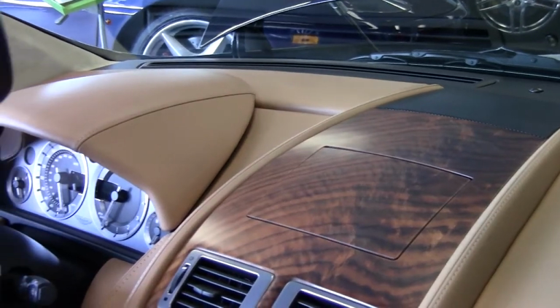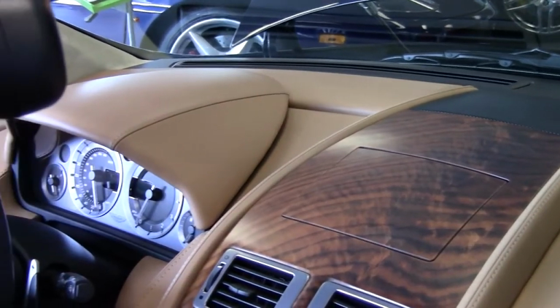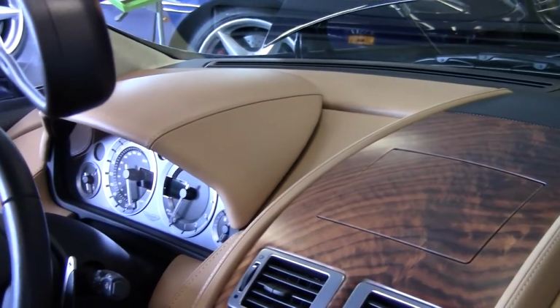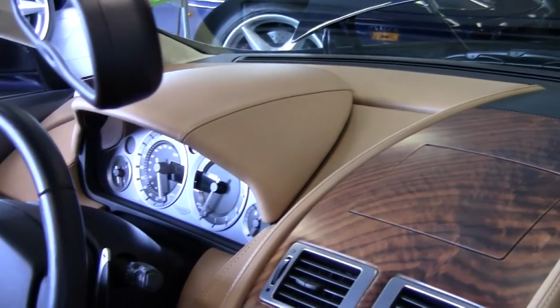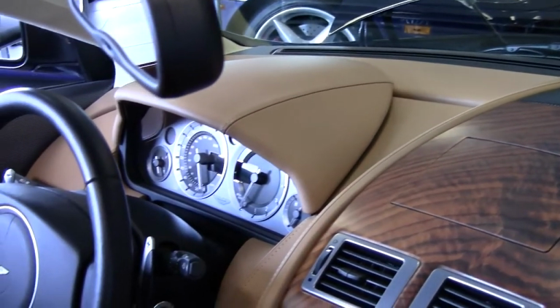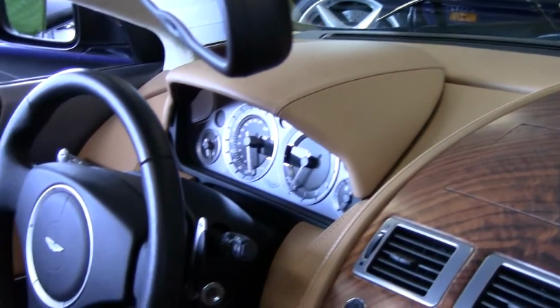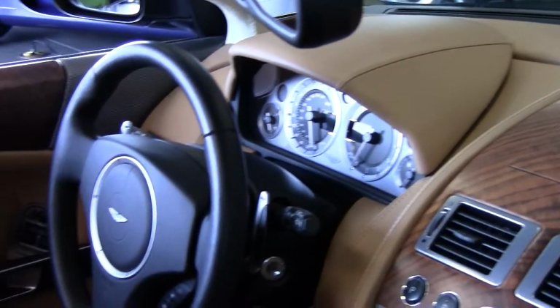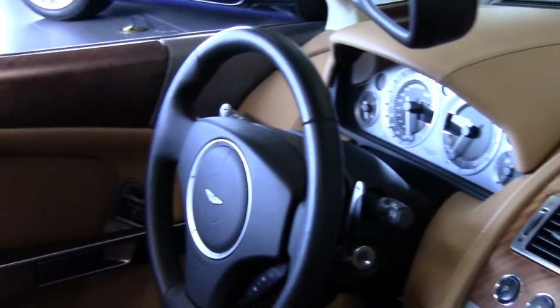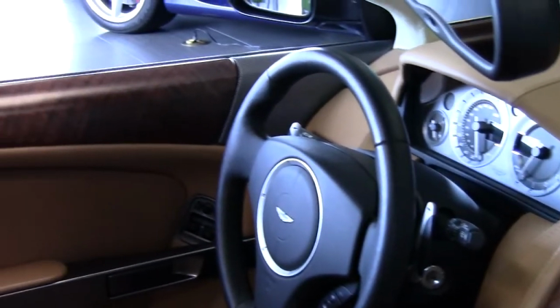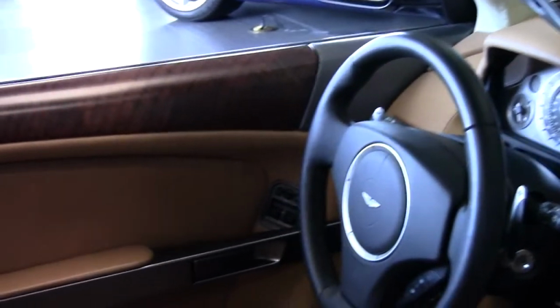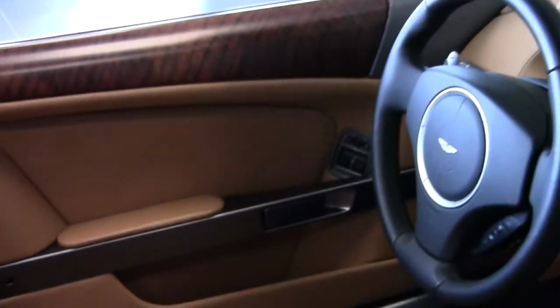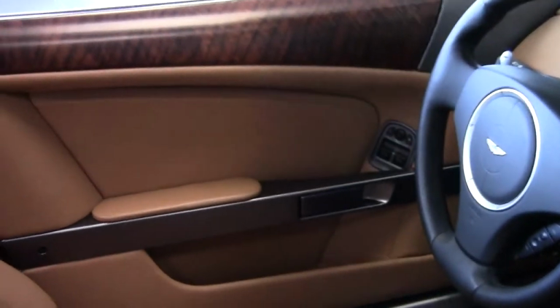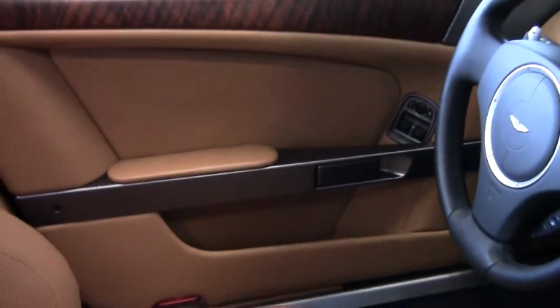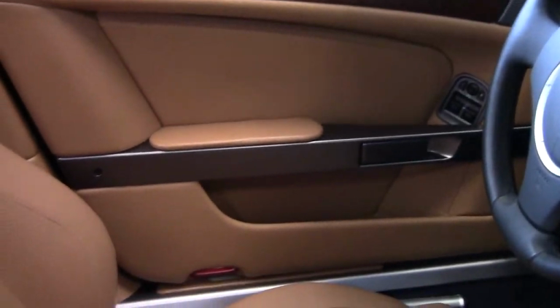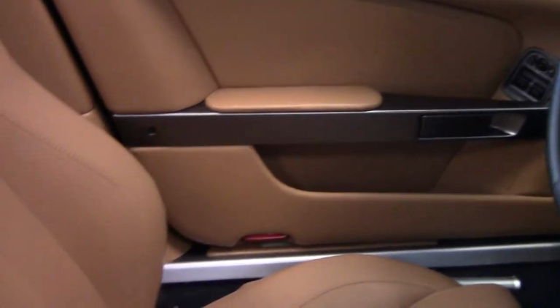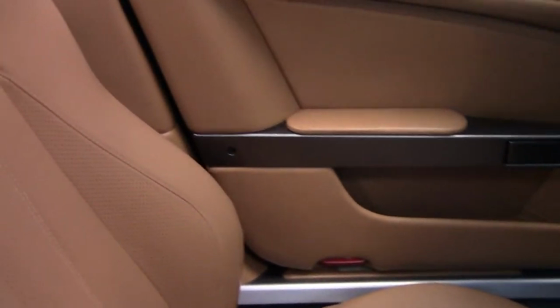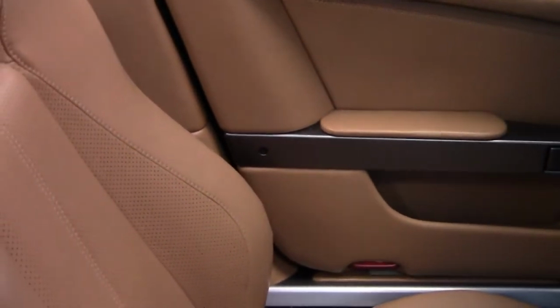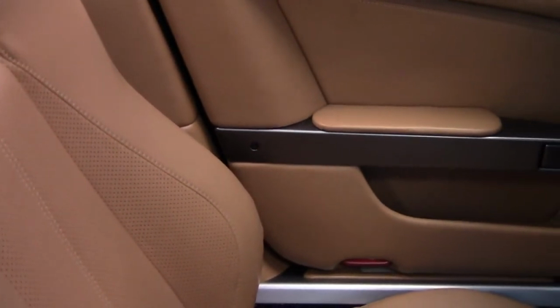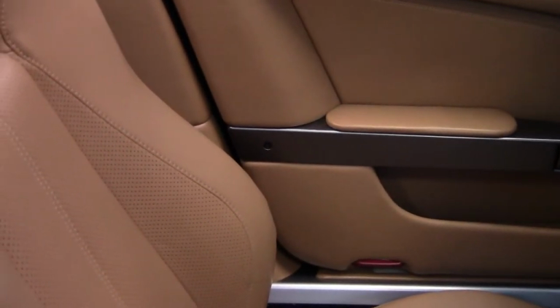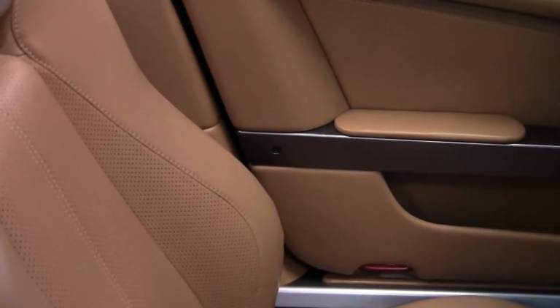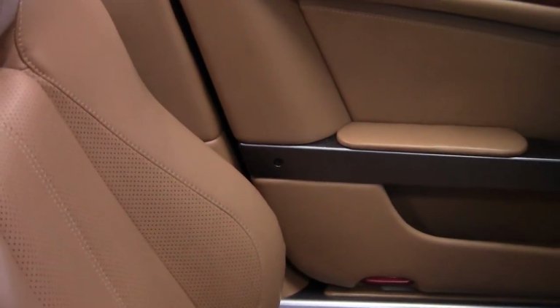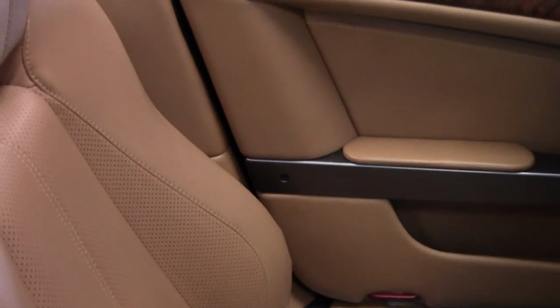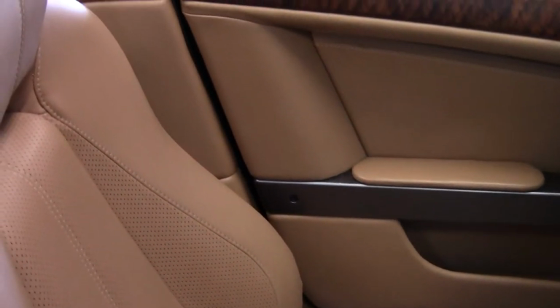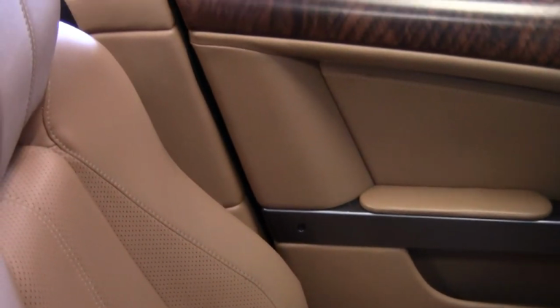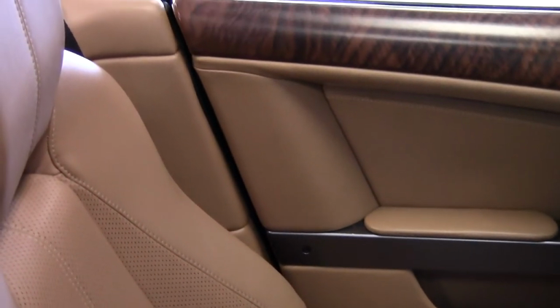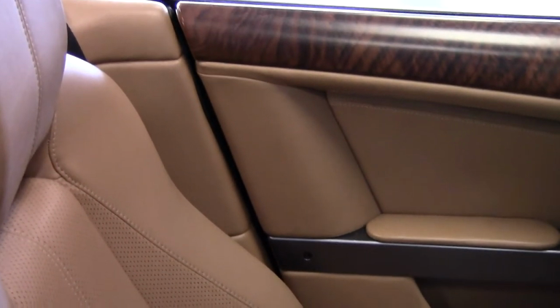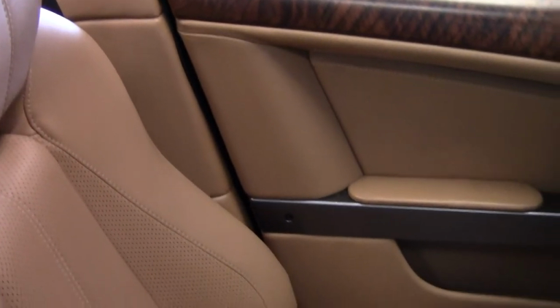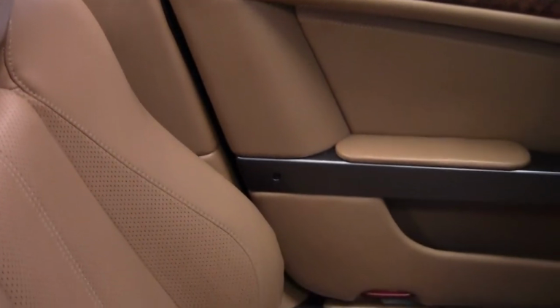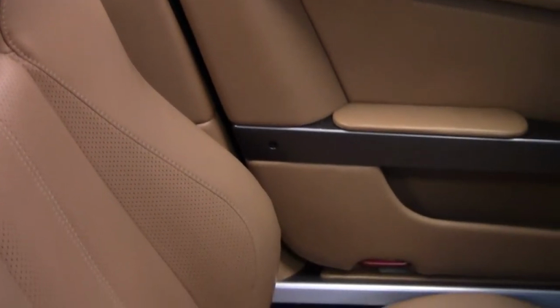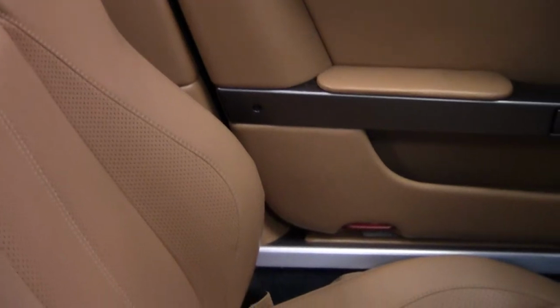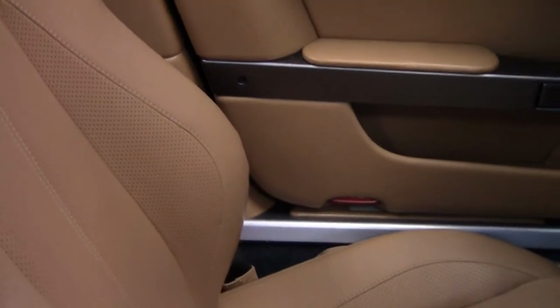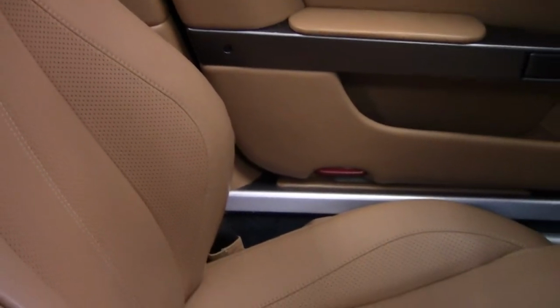If you take a look at the driver's seat, you'll notice that the driver's bolster has no wear on it. The leather in this car is in amazing condition with very minimal wear.